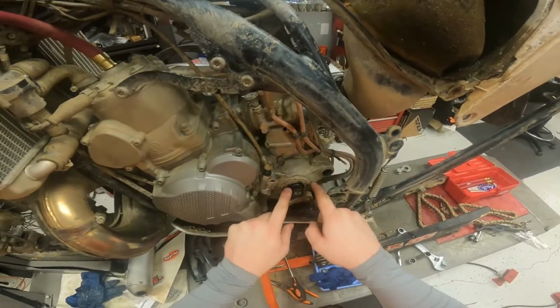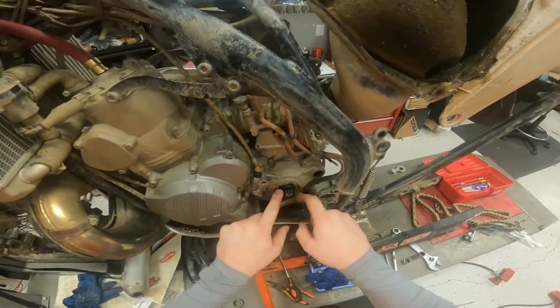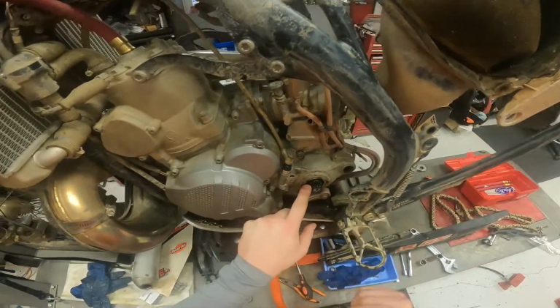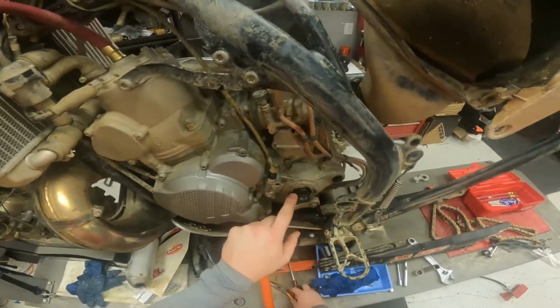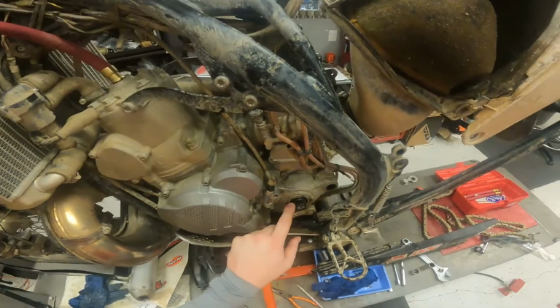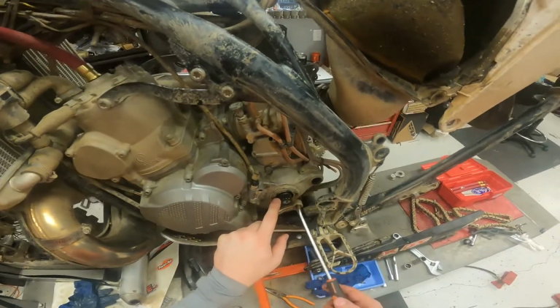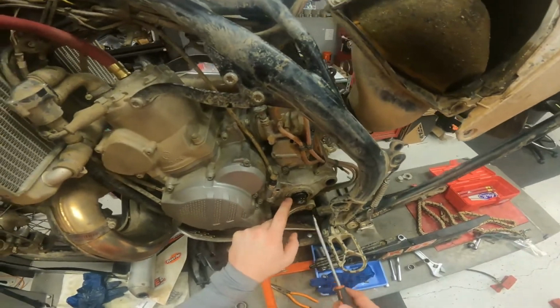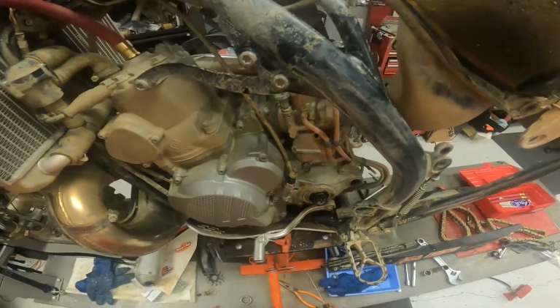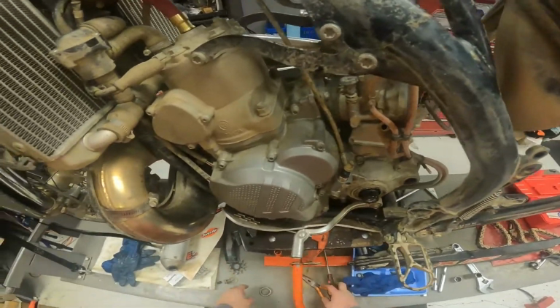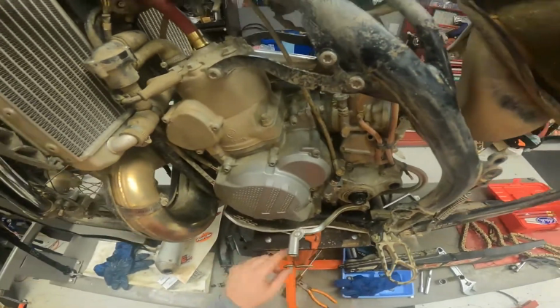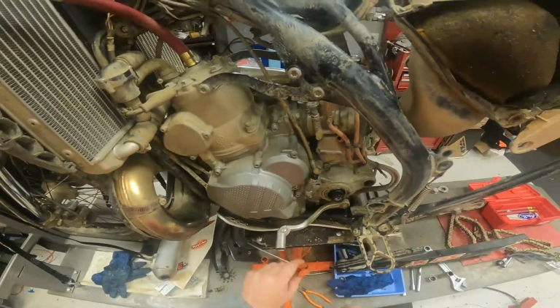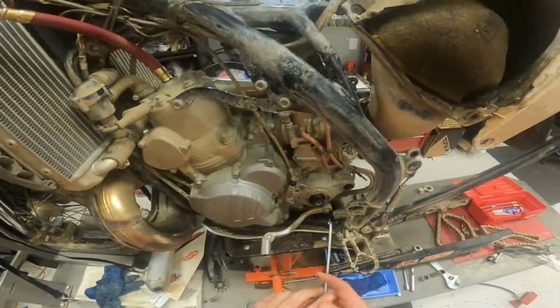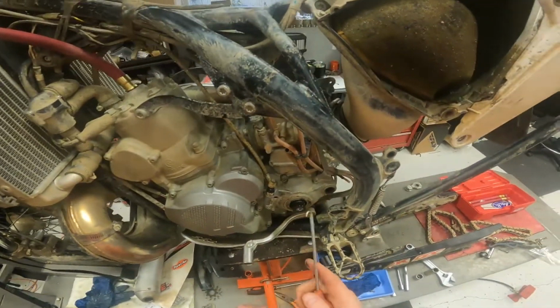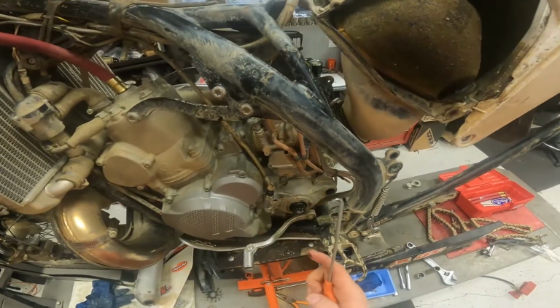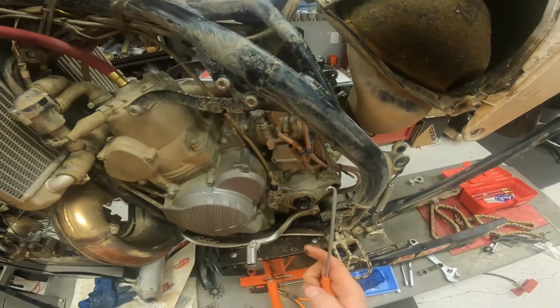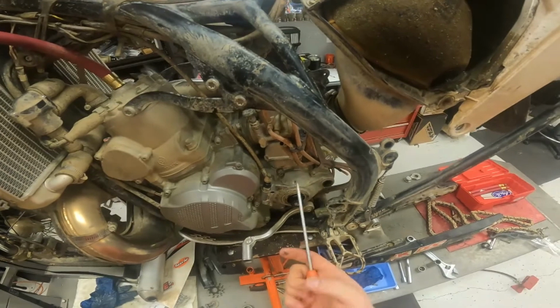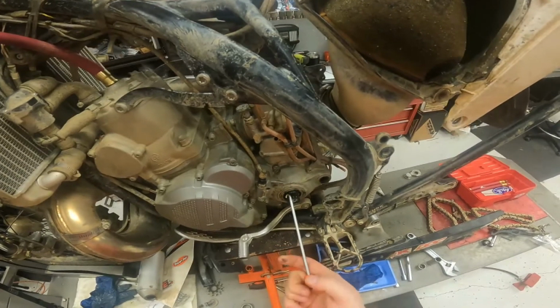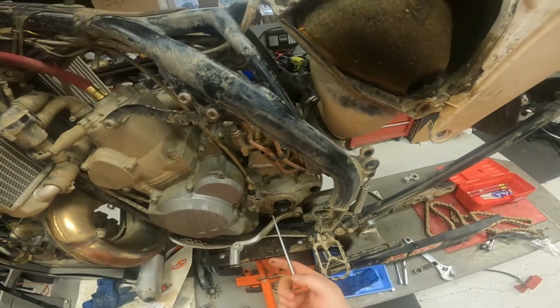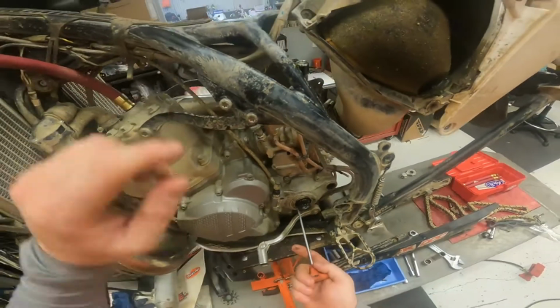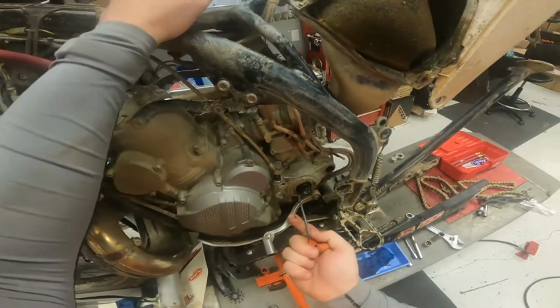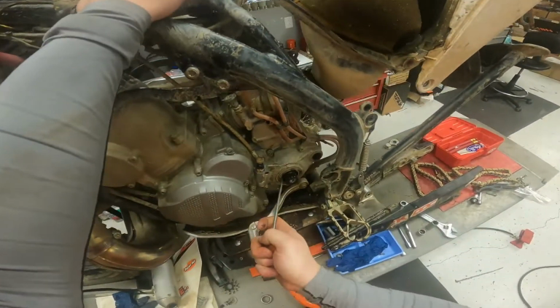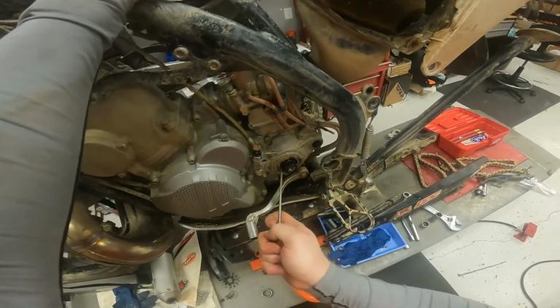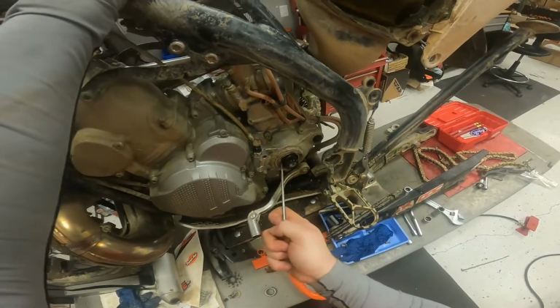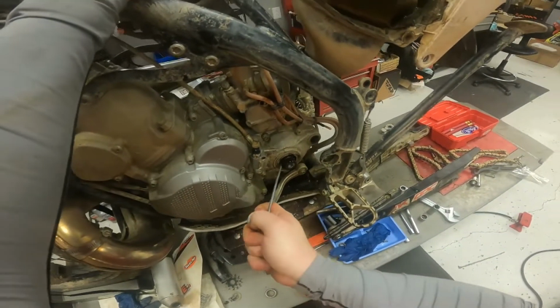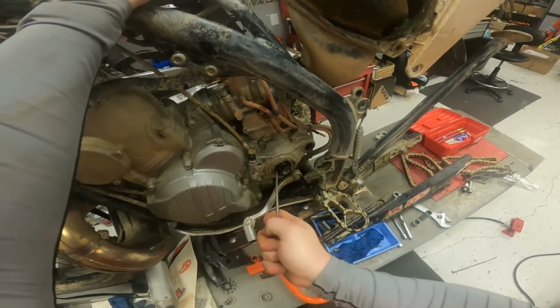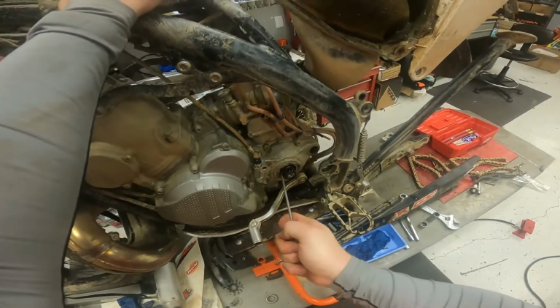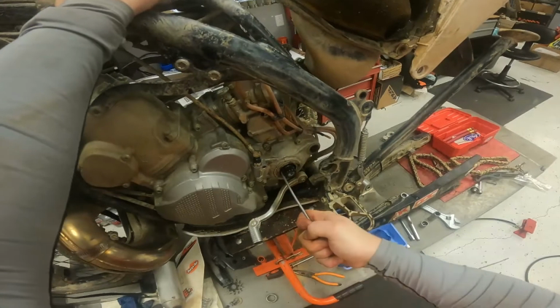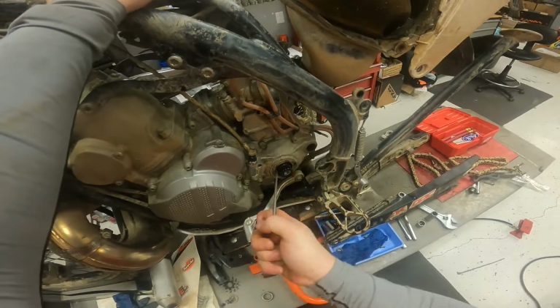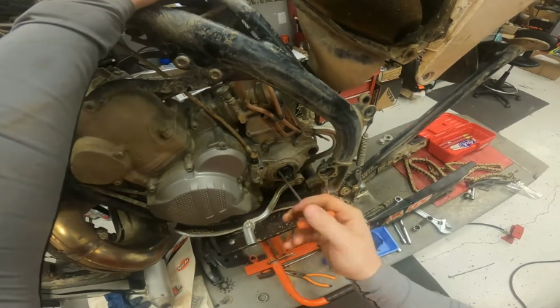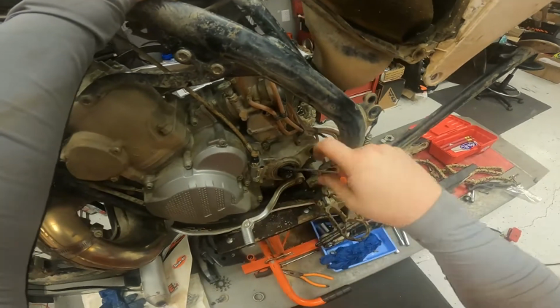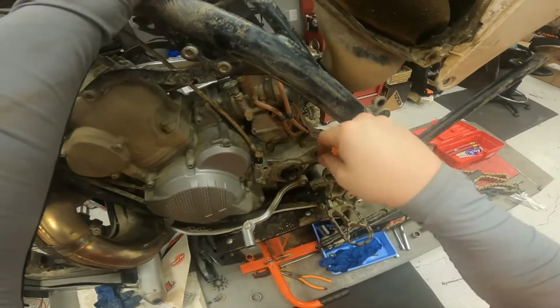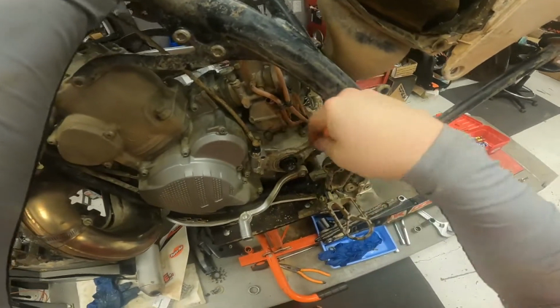You don't want to just stick a screwdriver in there and start poking and prying. I like to use this hooked pipe spring puller — you can grab the metal part of that seal and work your way around it.